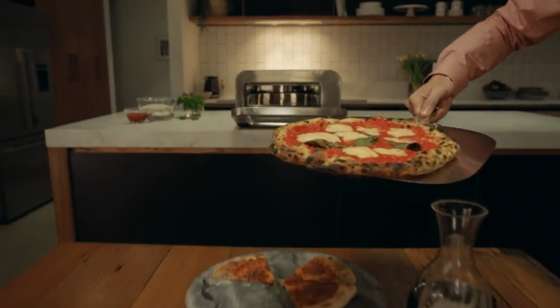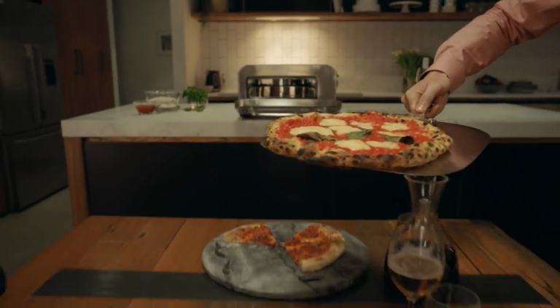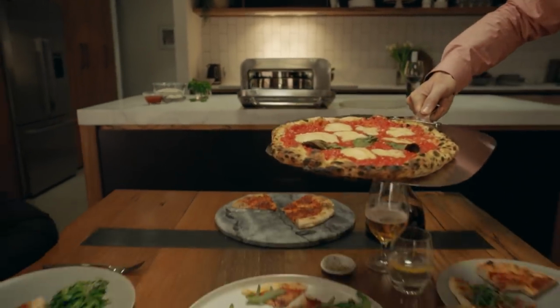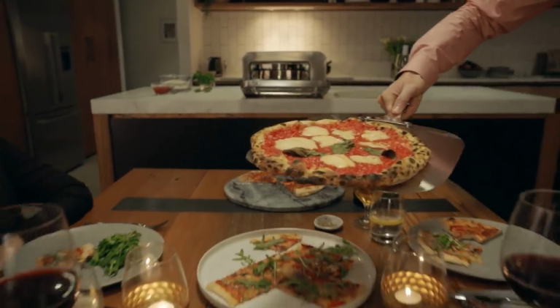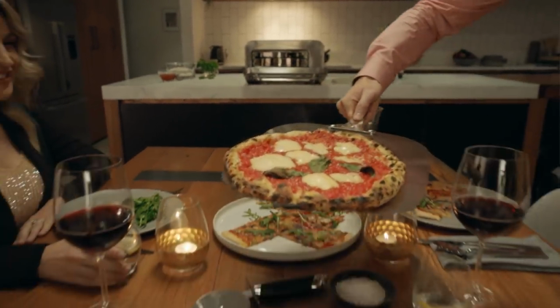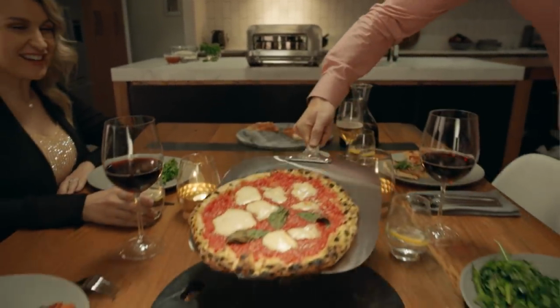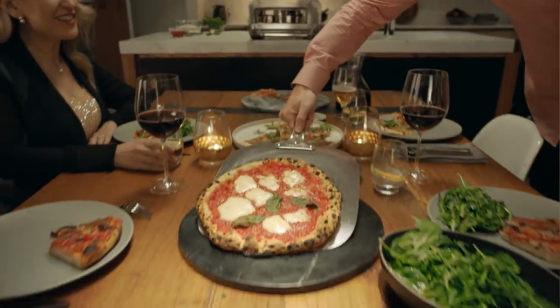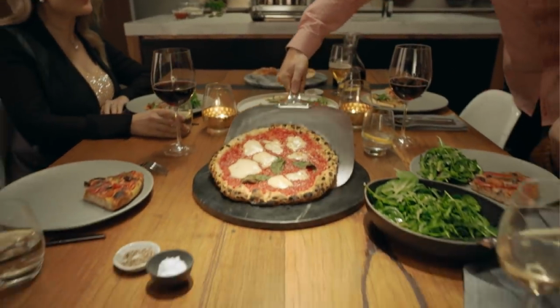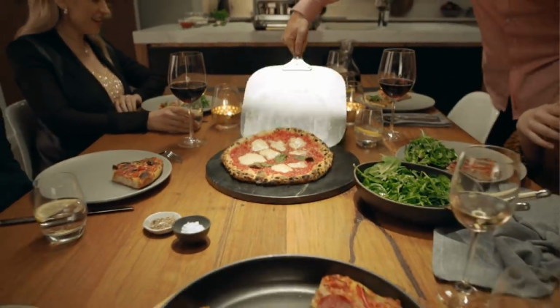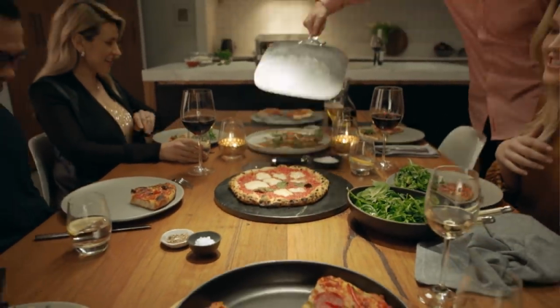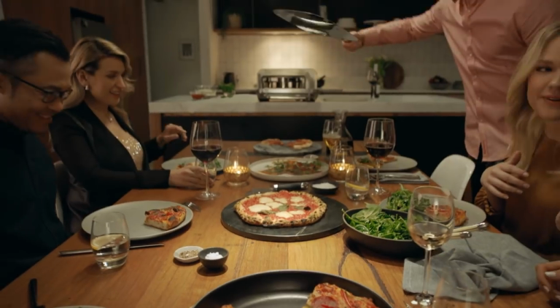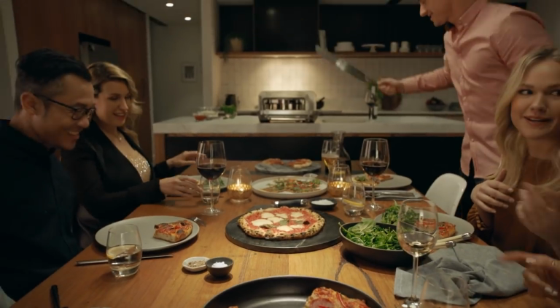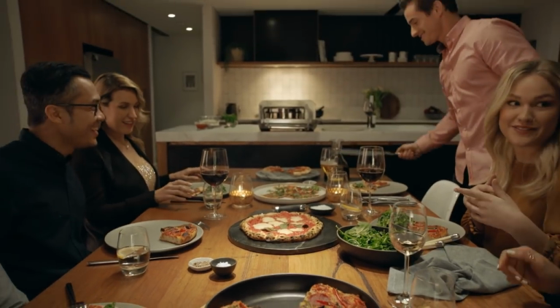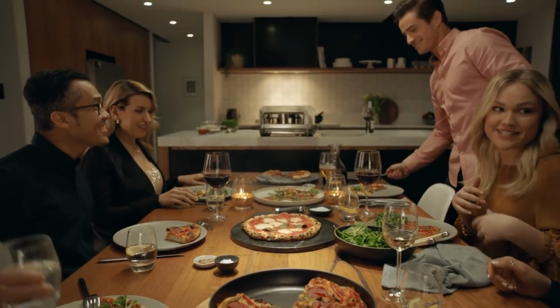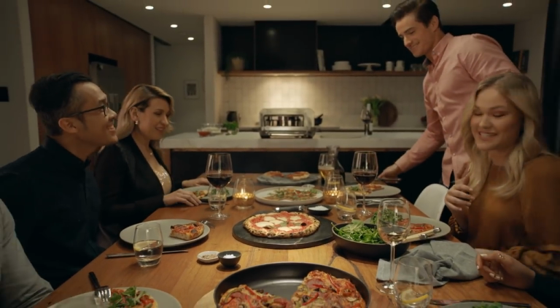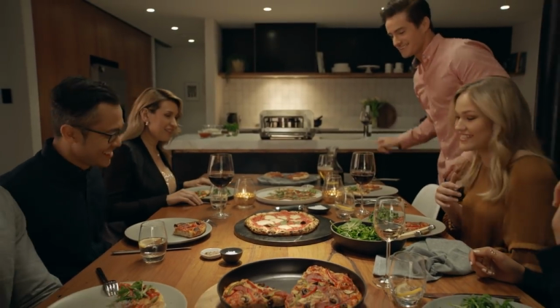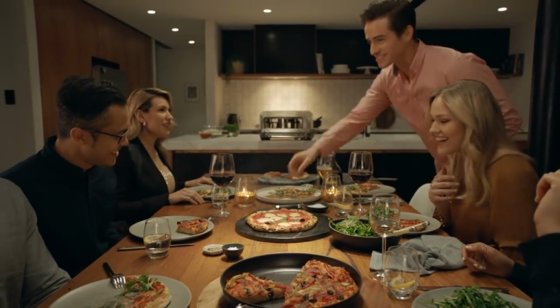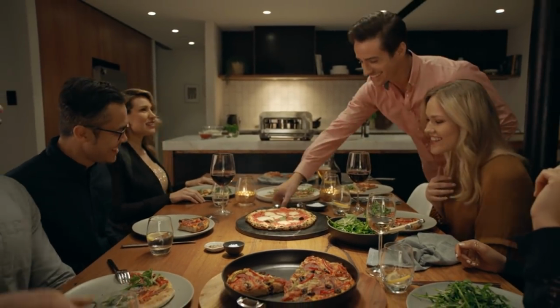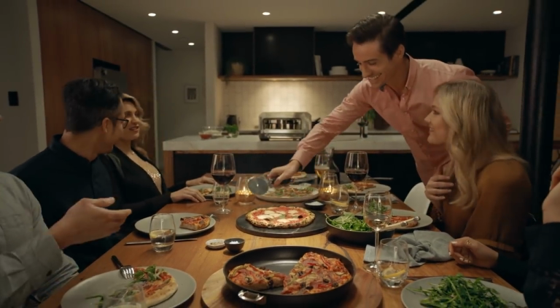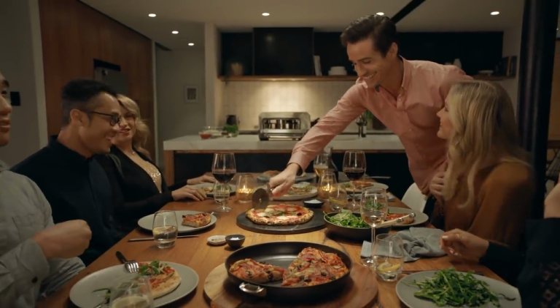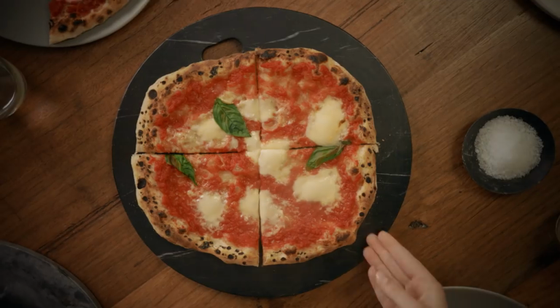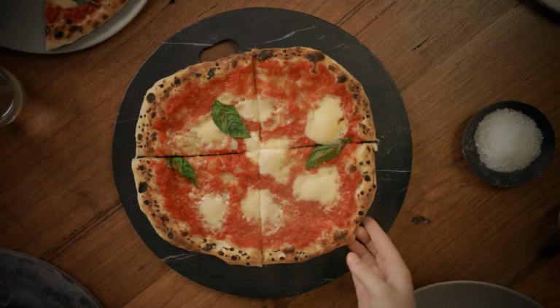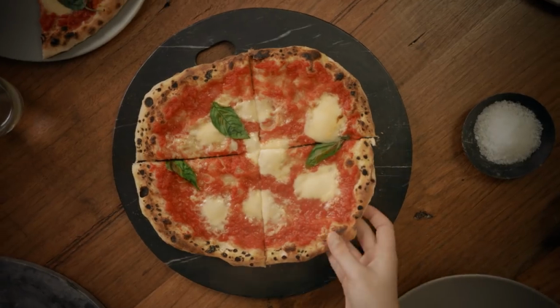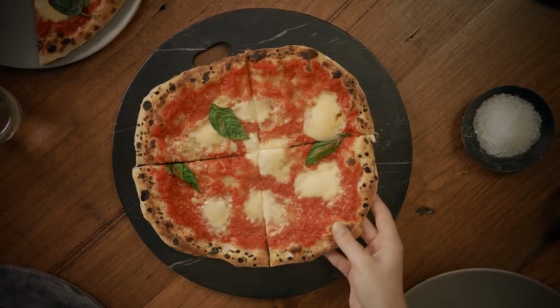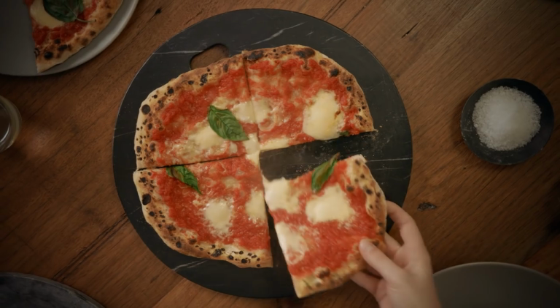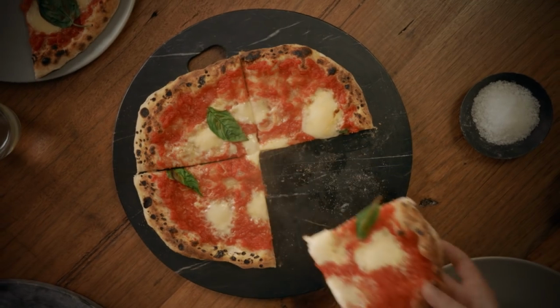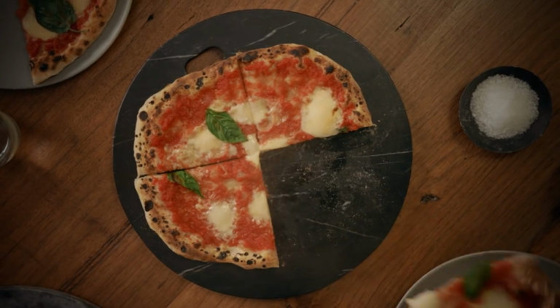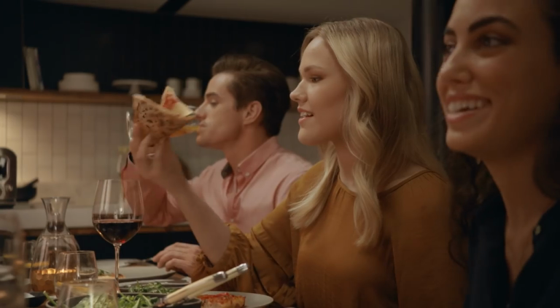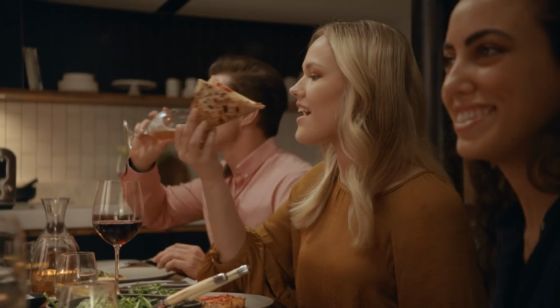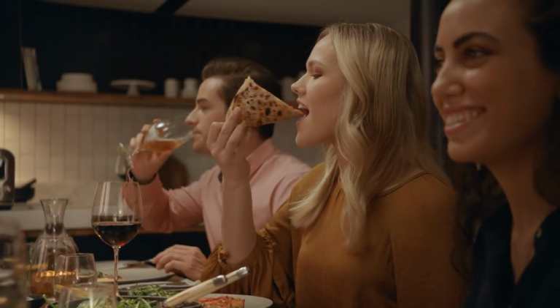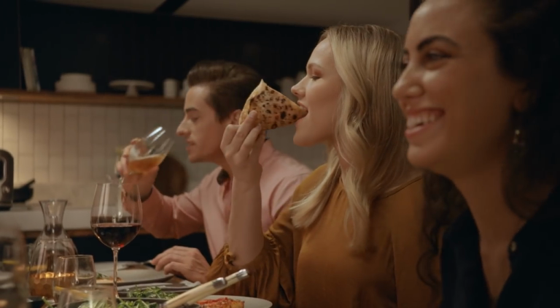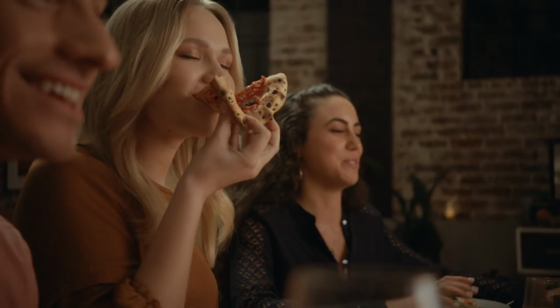Our Element IQ system steers power to where and when it's needed, replicating the performance of a traditional brick oven for an authentic pizza experience at home.